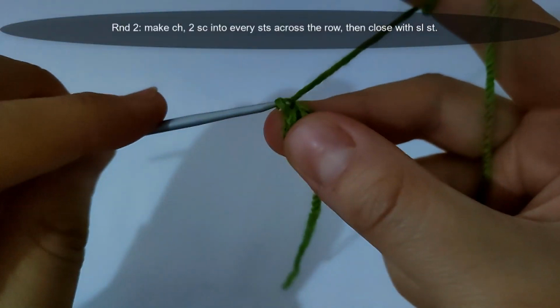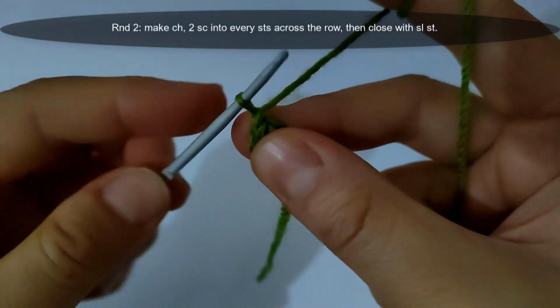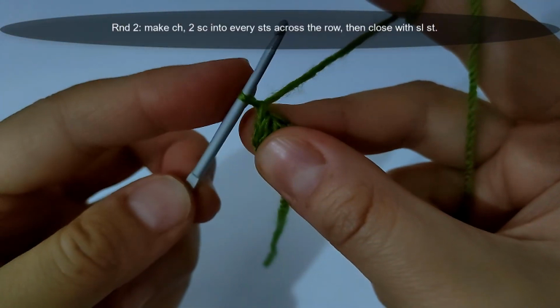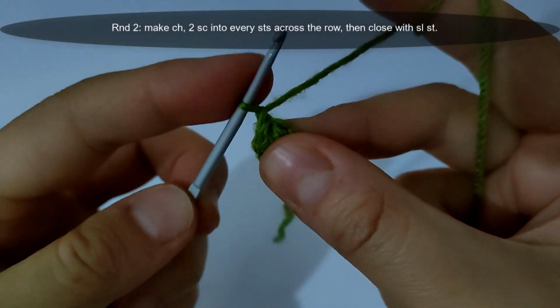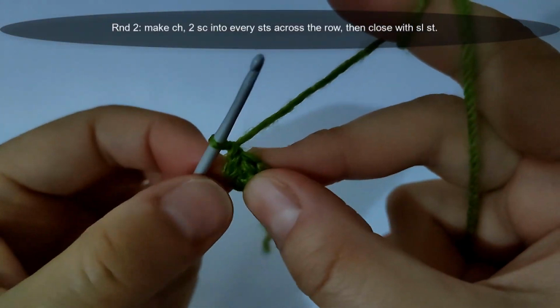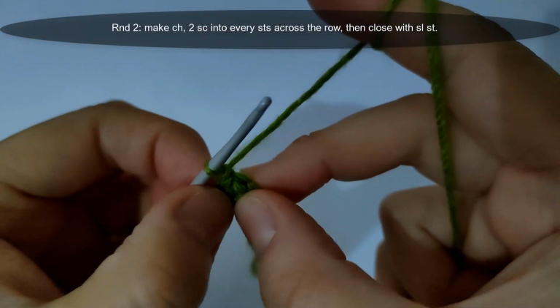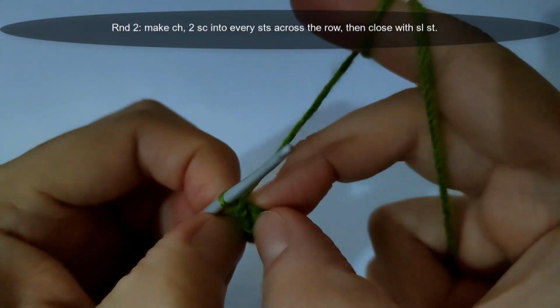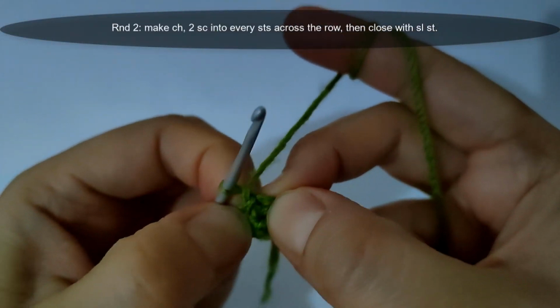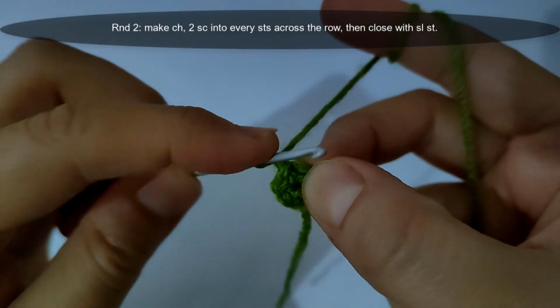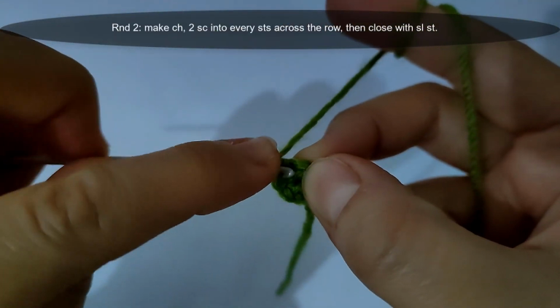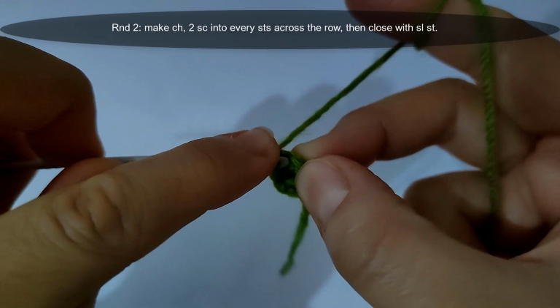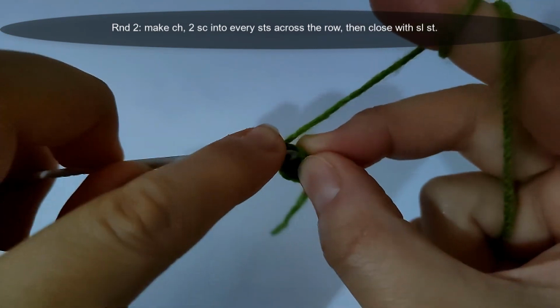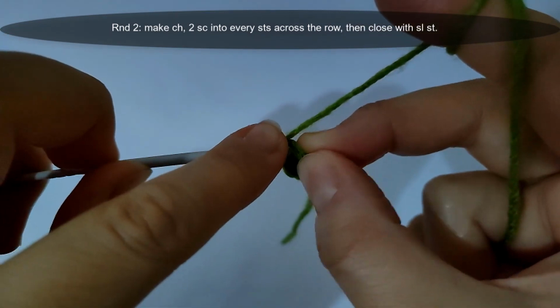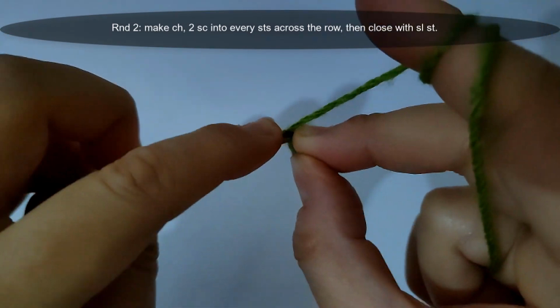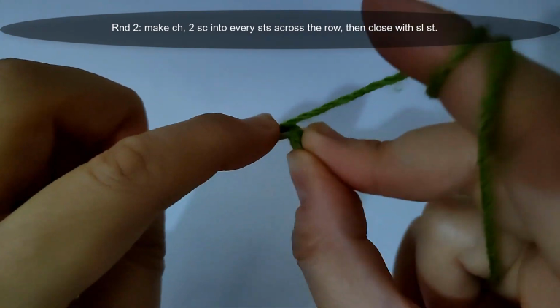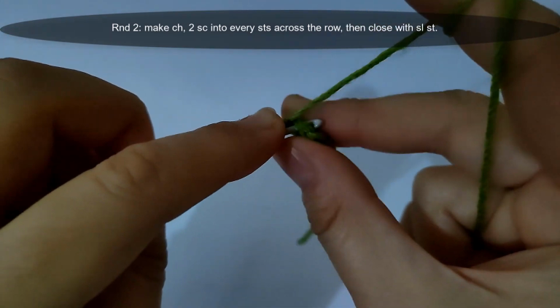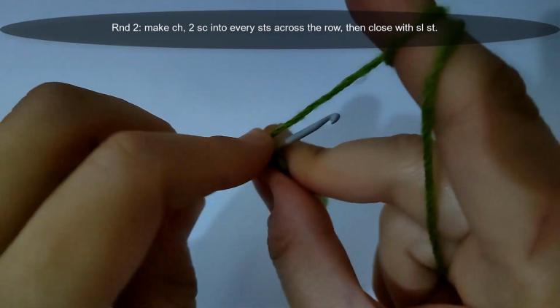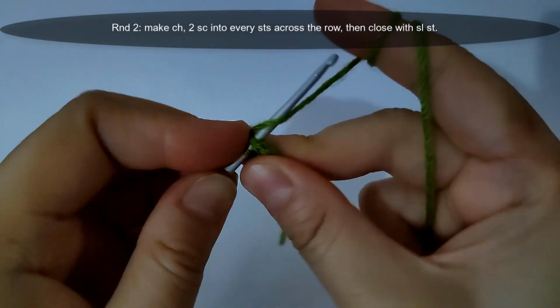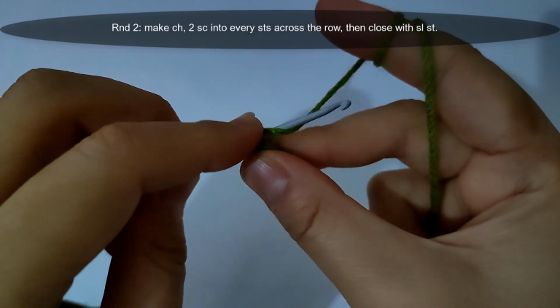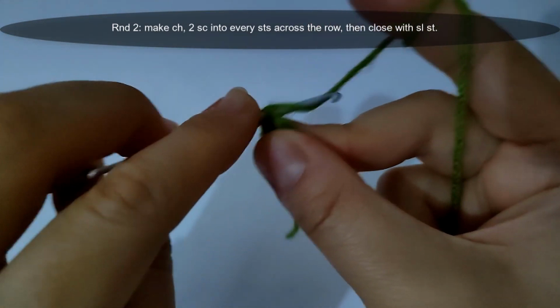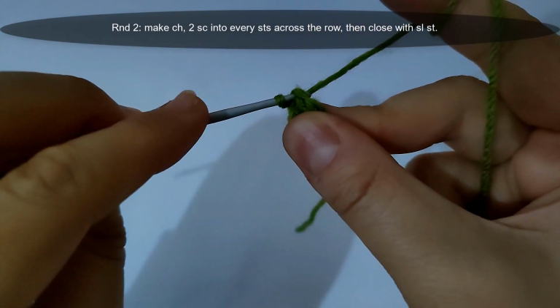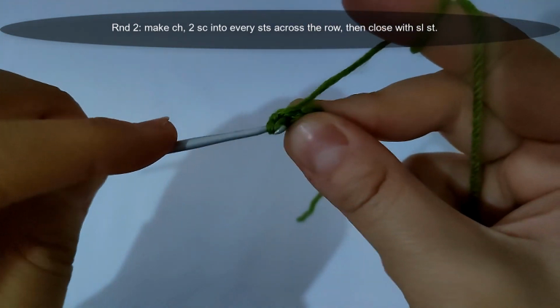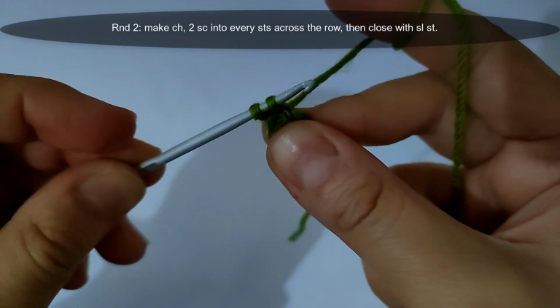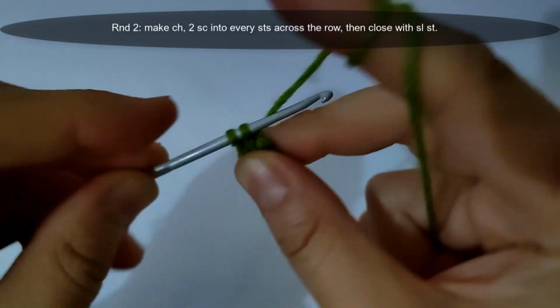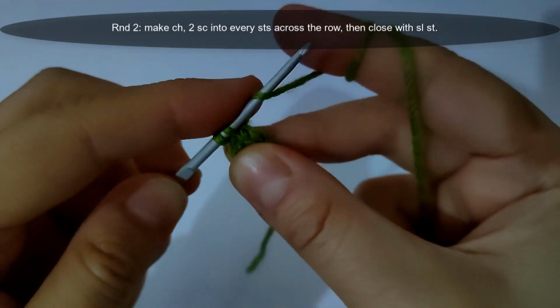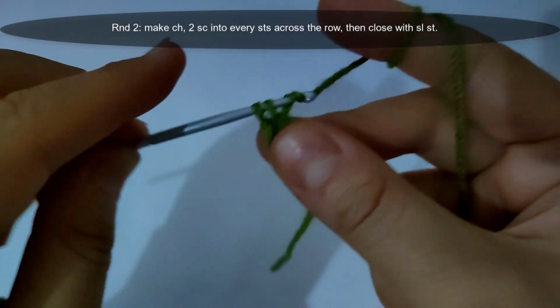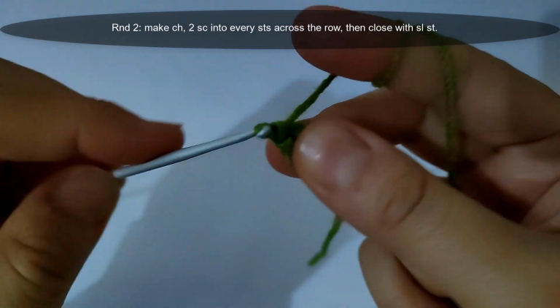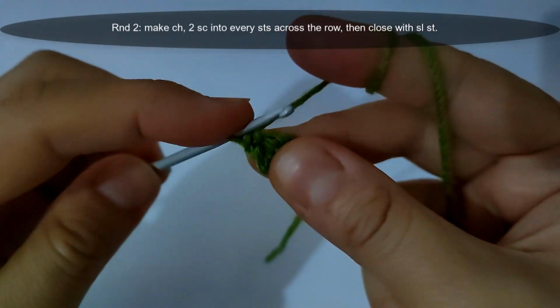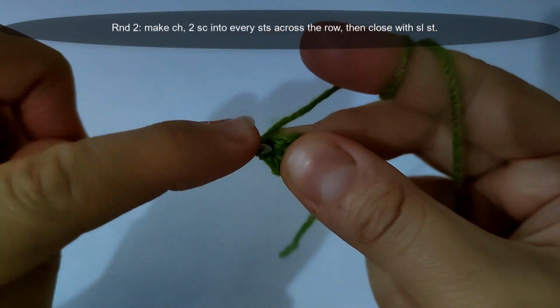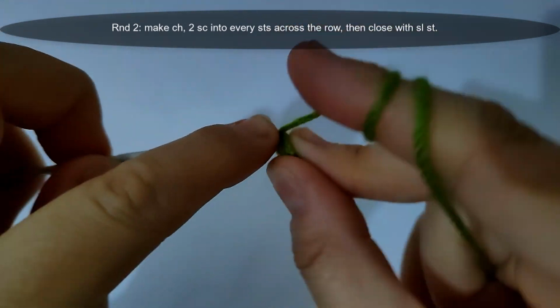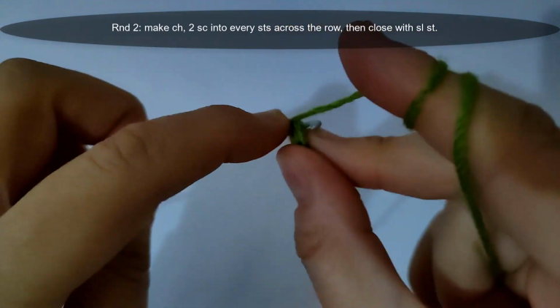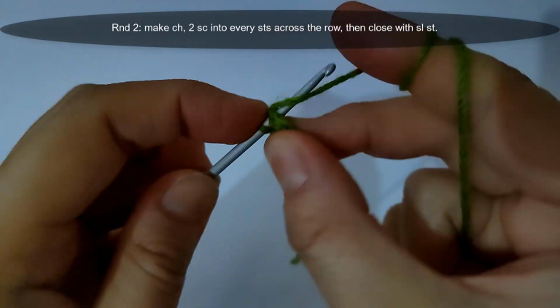I will start round two. I will make a chain, then make two single crochet stitches into every stitch across the row, then close with a slip stitch. I will make it and come back.